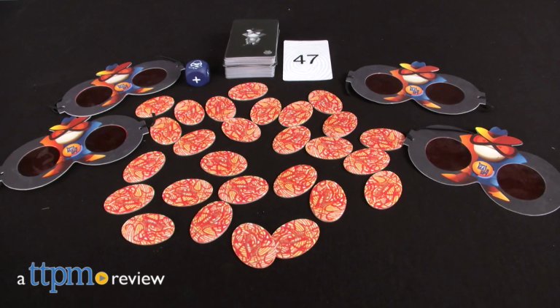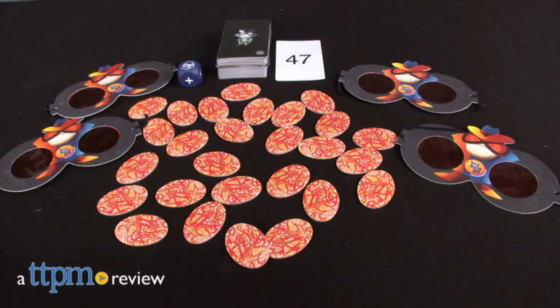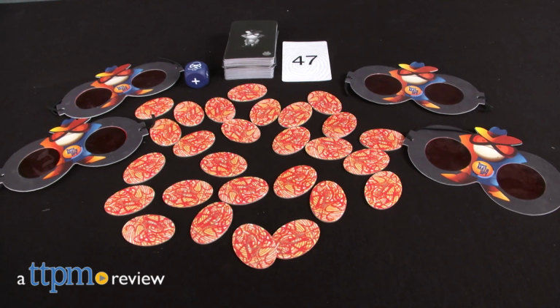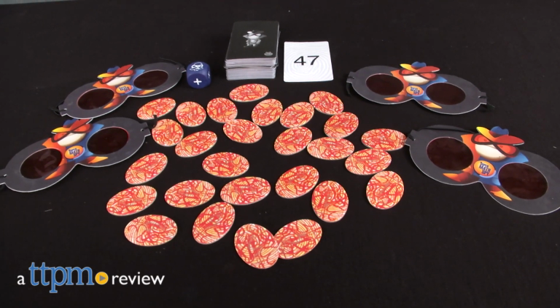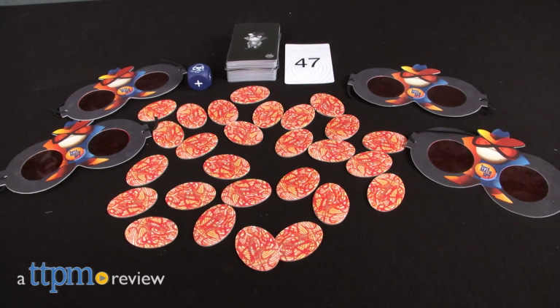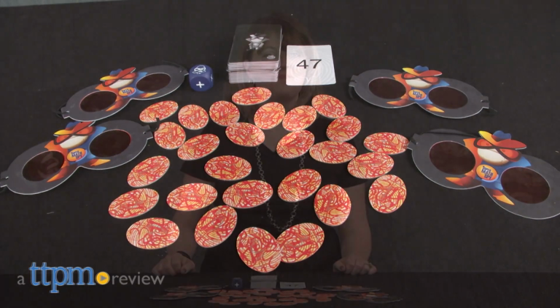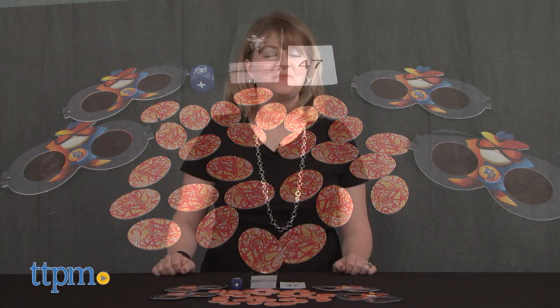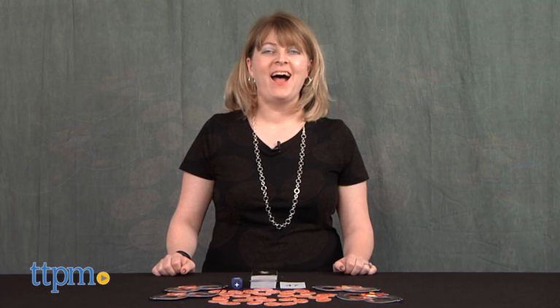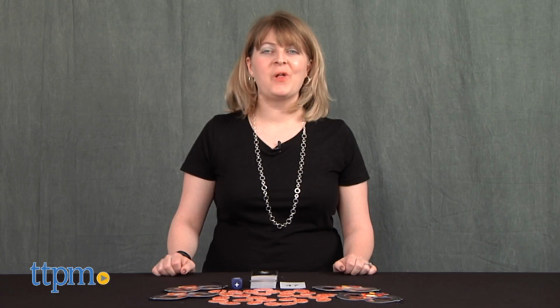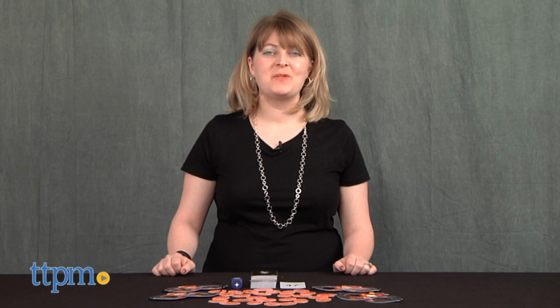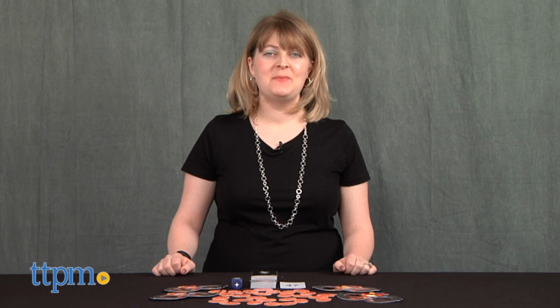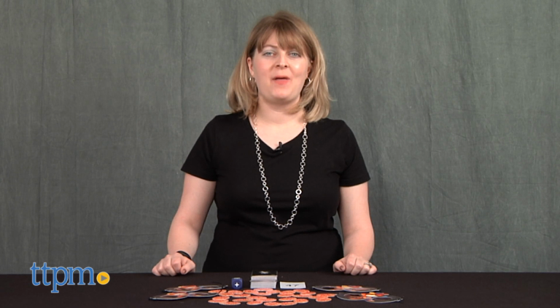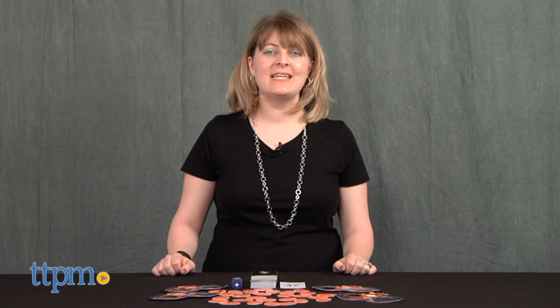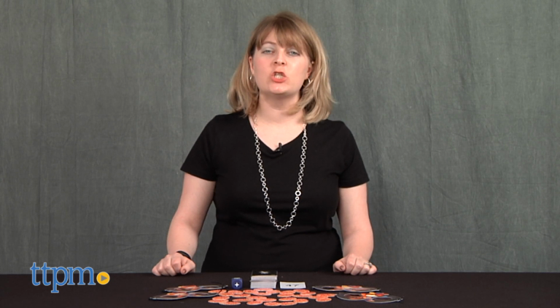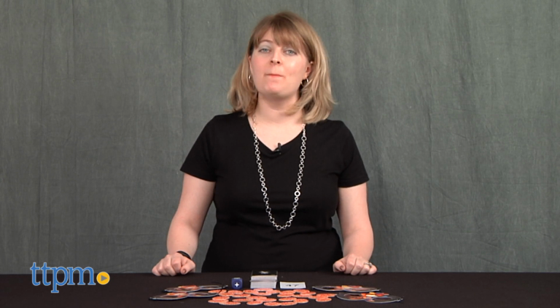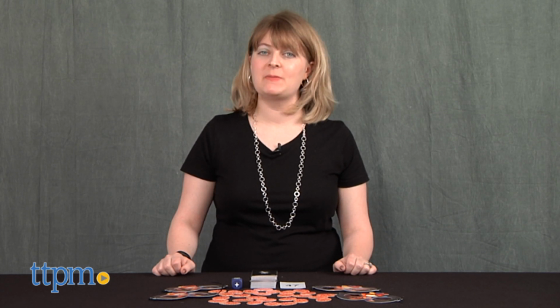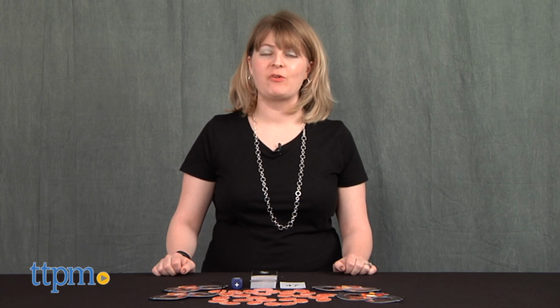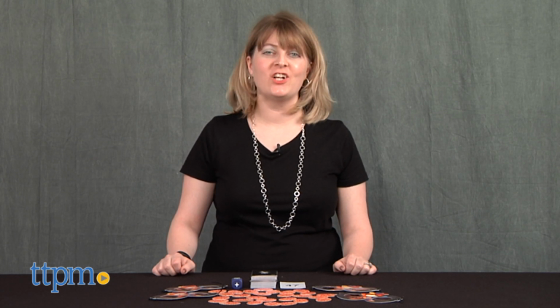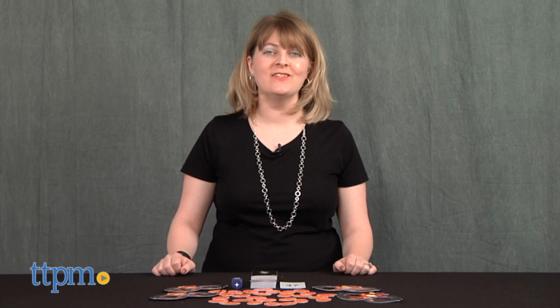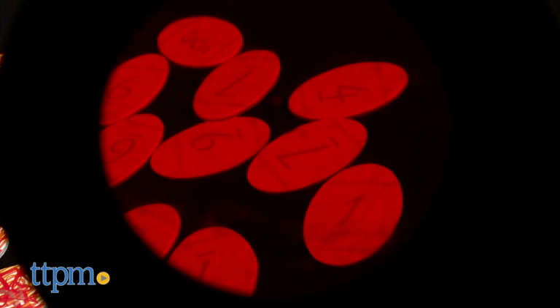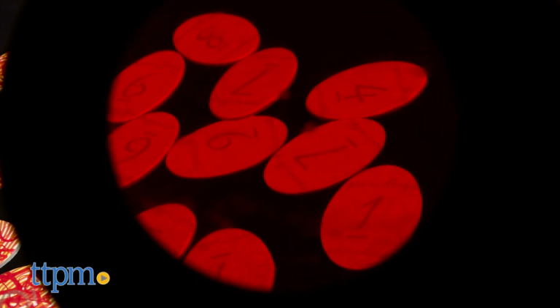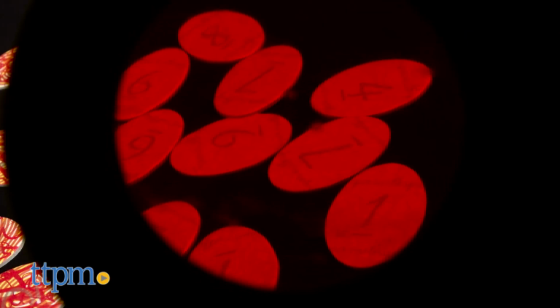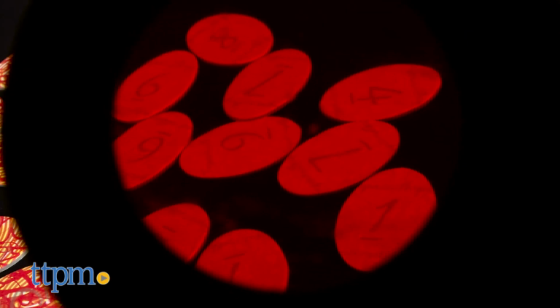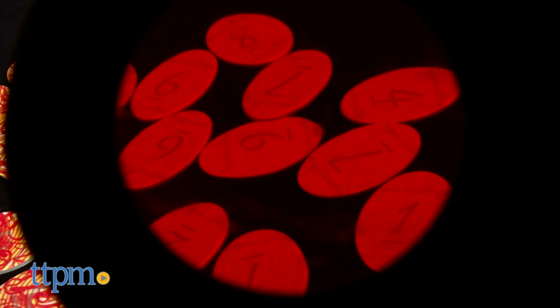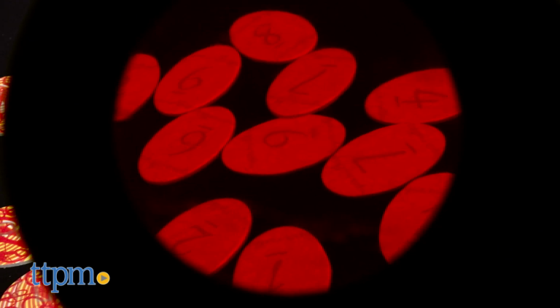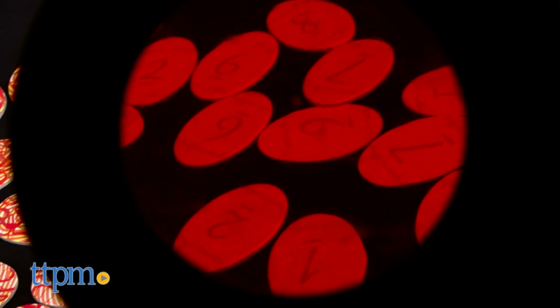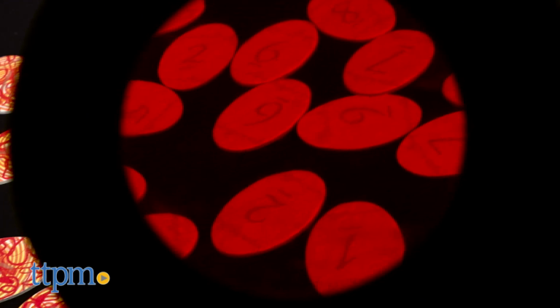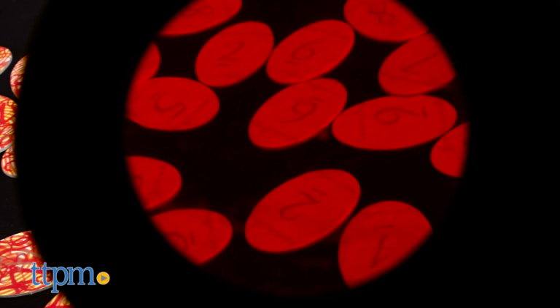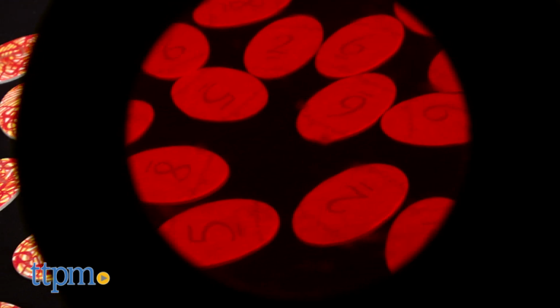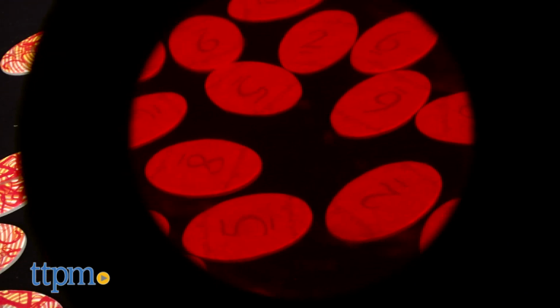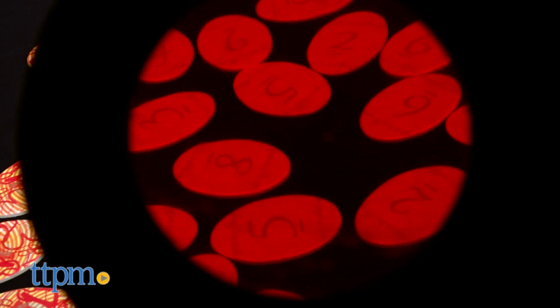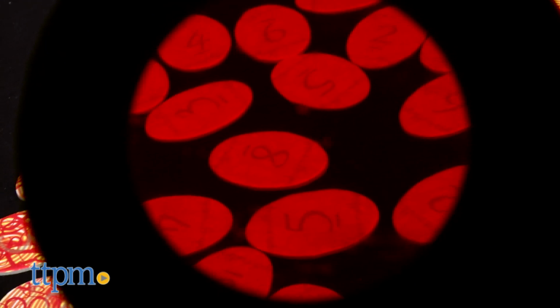No calculators allowed in this math game. Hi, I'm Laurie from TTPM, and this is Super Math Spy from Chalk and Chuckles, a math card game designed to help kids ages 7 and up practice and speed up their mental math skills.